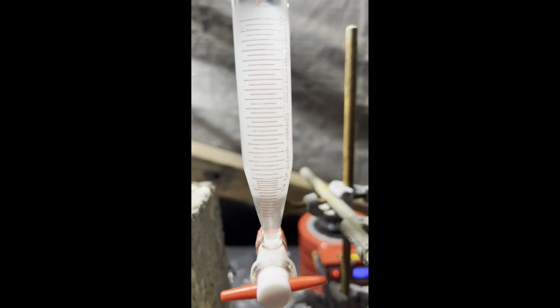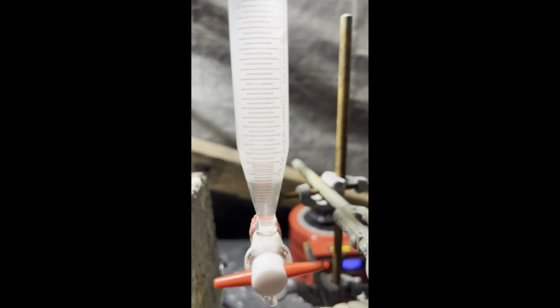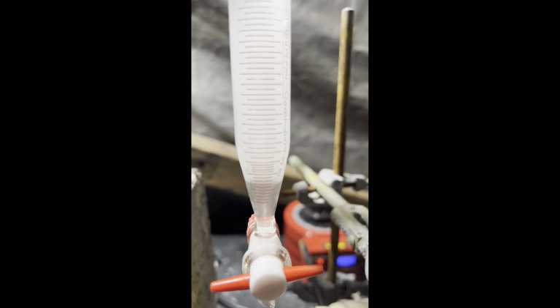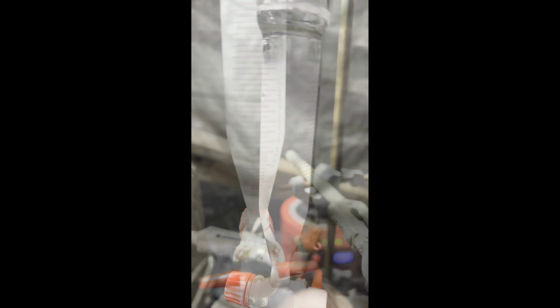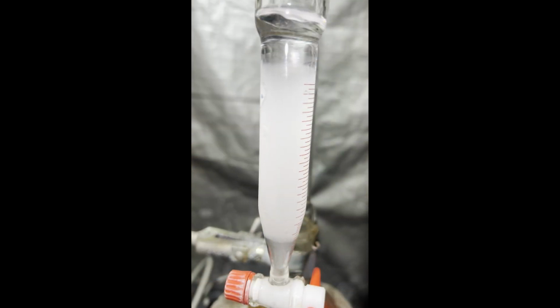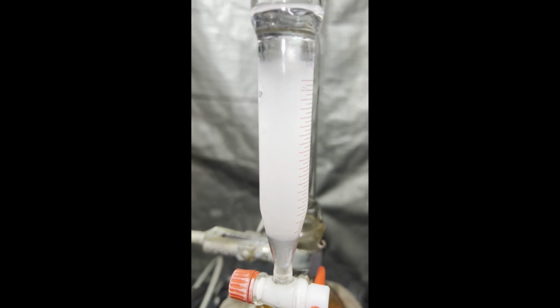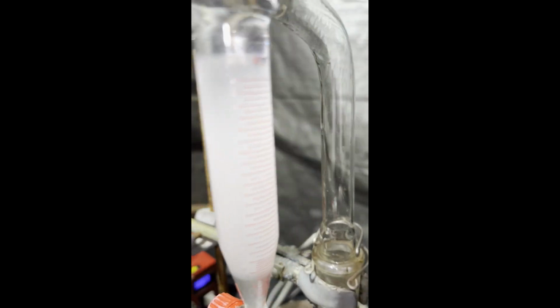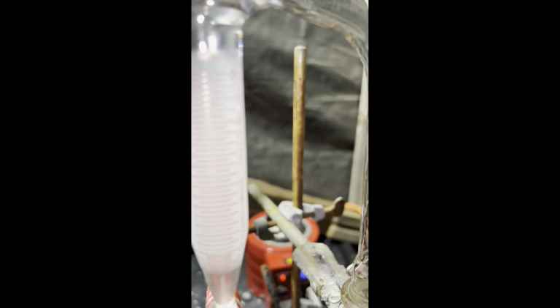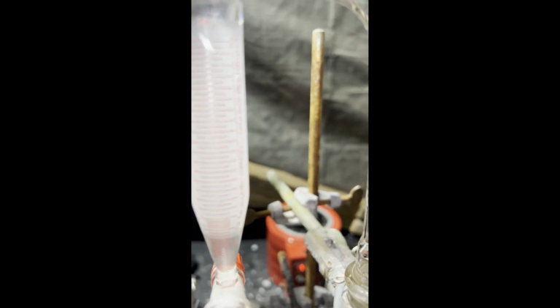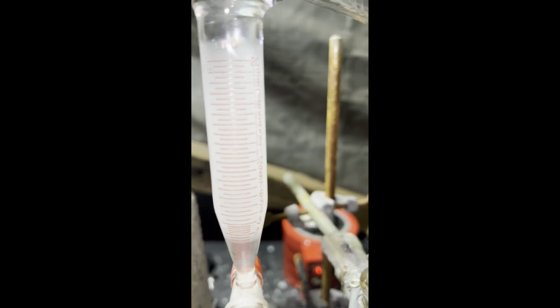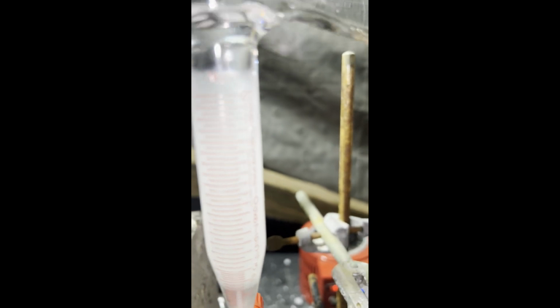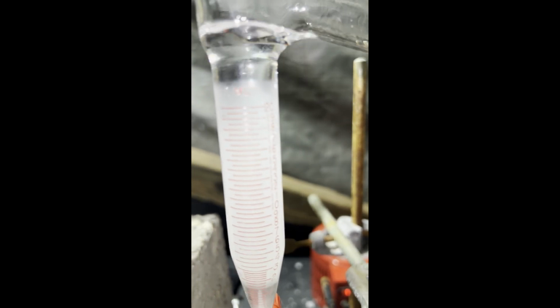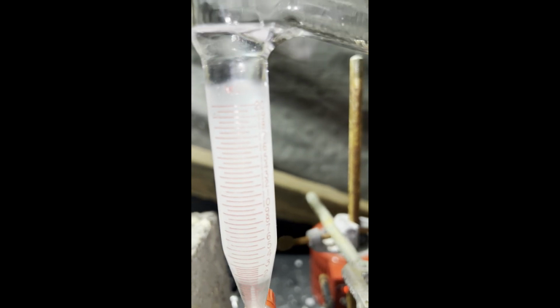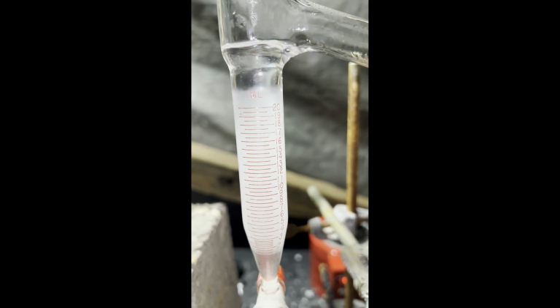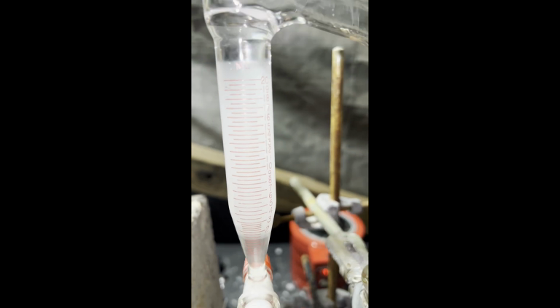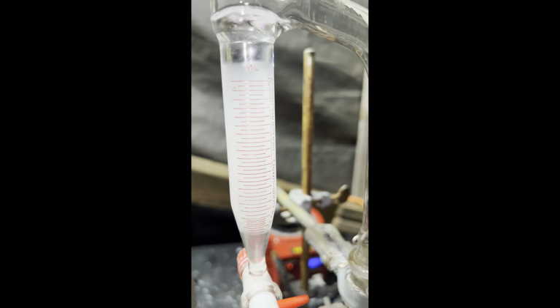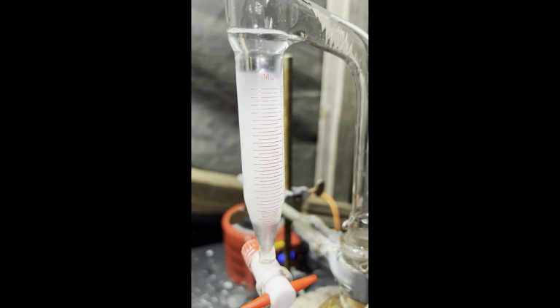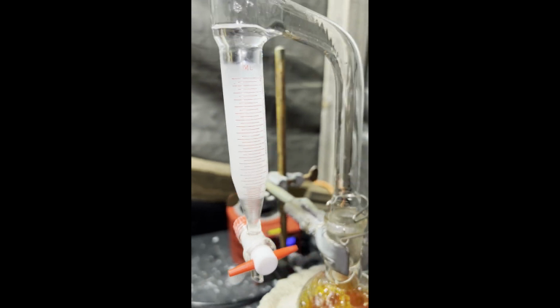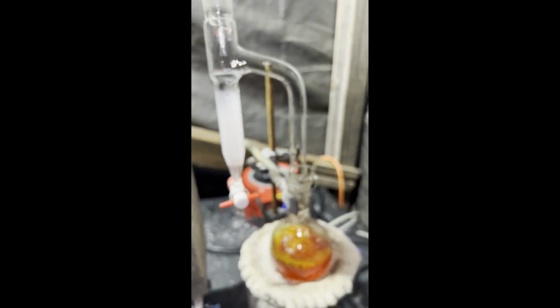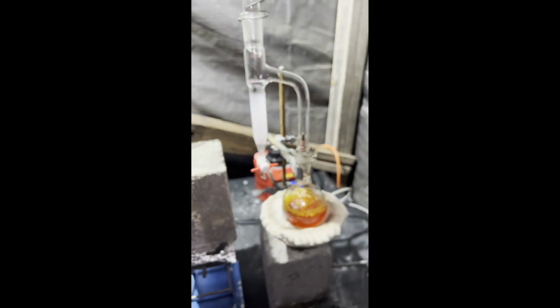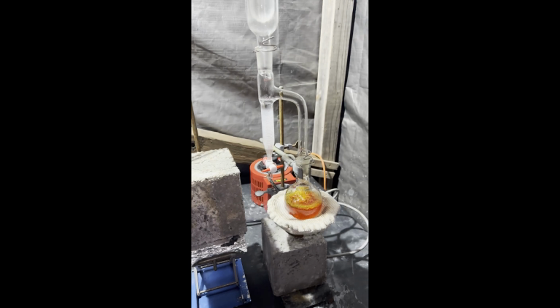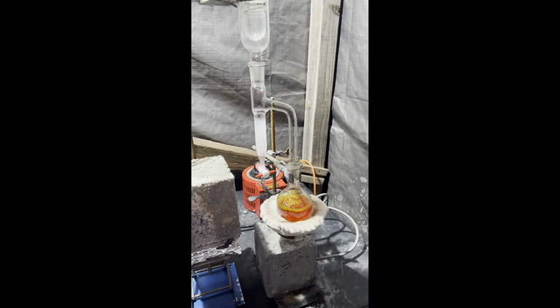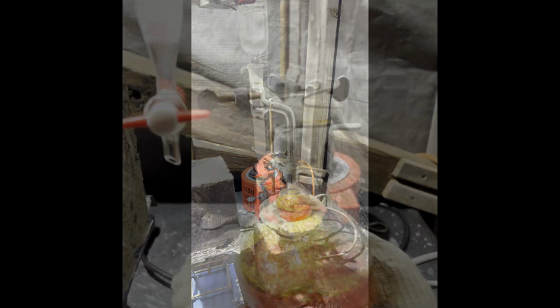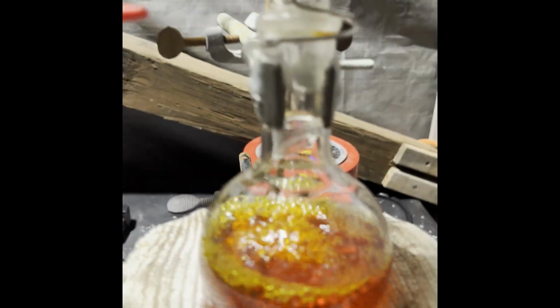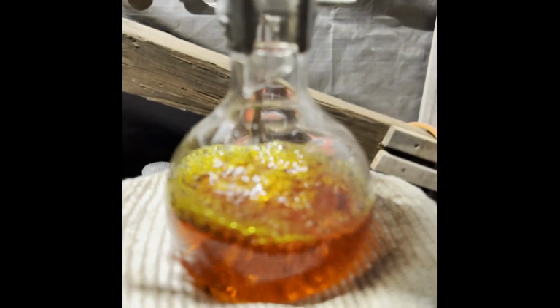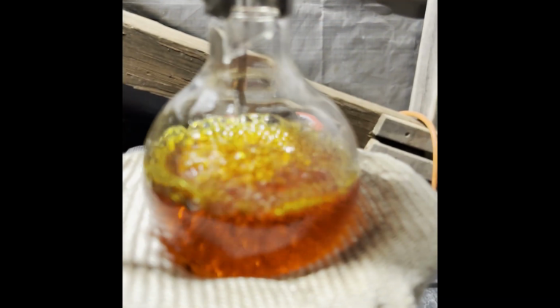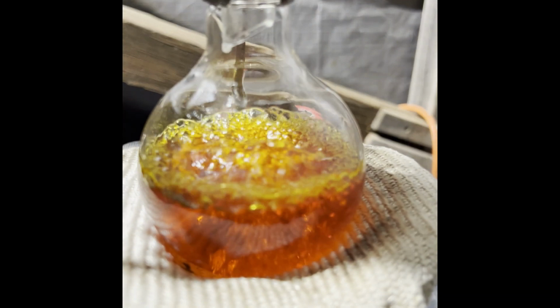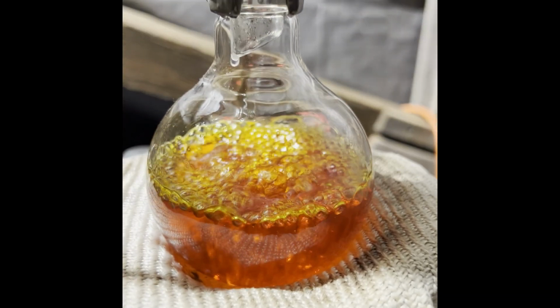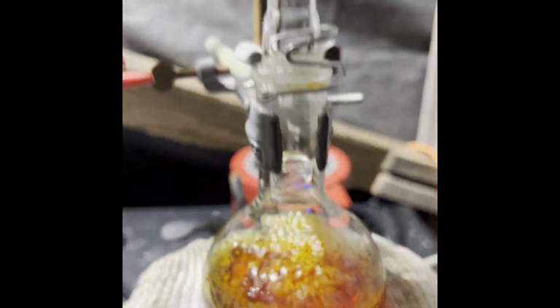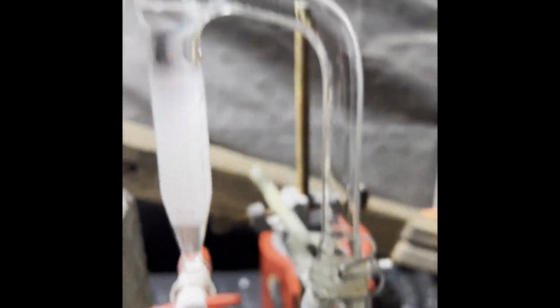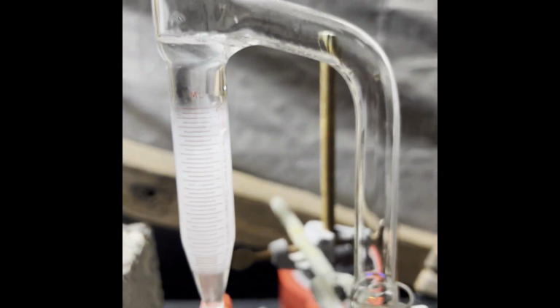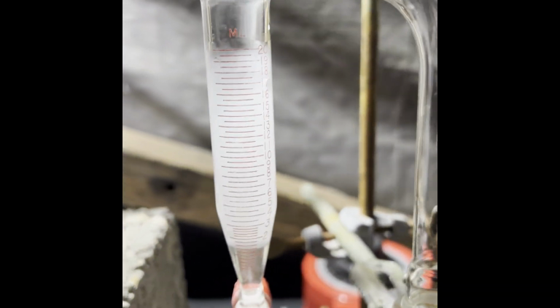I ended up refluxing the mixture with the Dean-Stark trap for about 6 hours — the patent recommends 3 hours — and I probably could have stopped after 3 hours, but I wanted to be sure no more water produced was coming over.